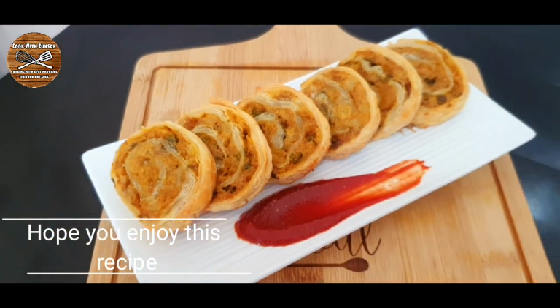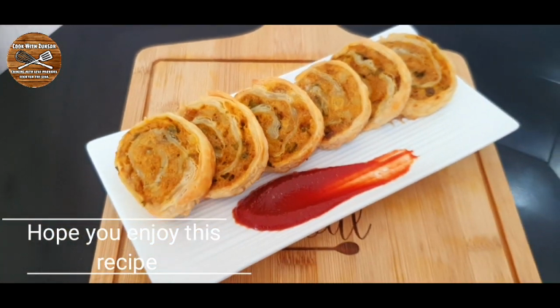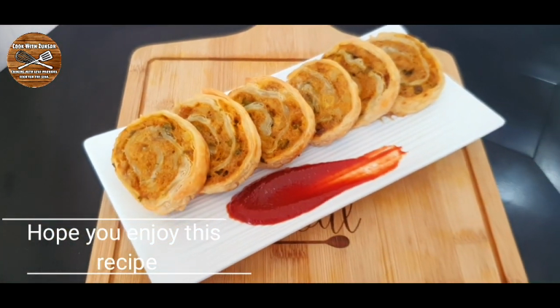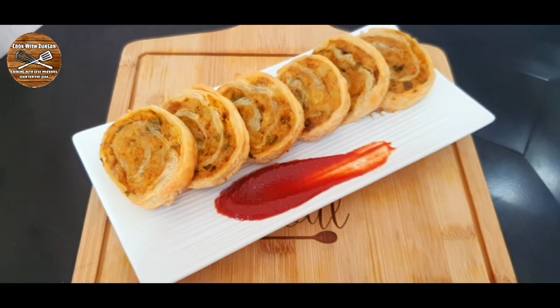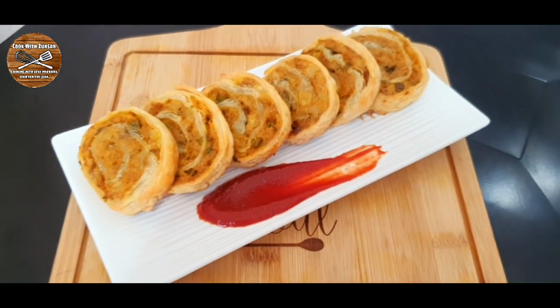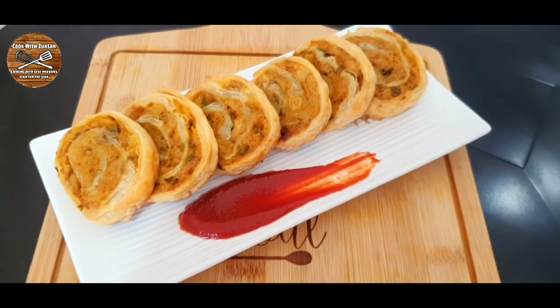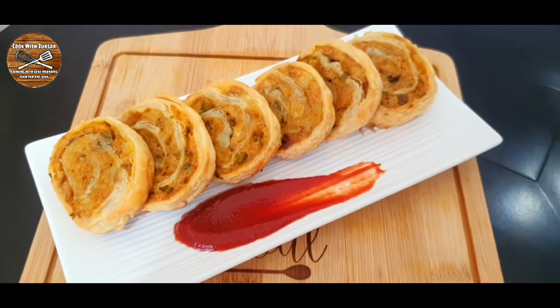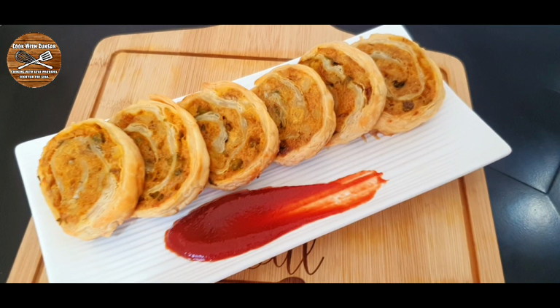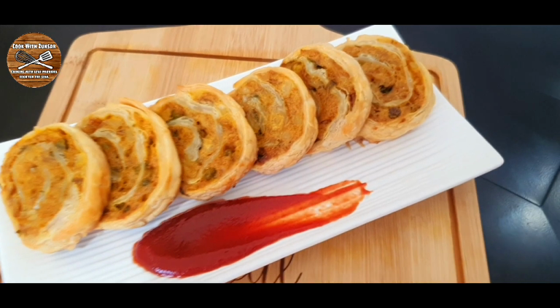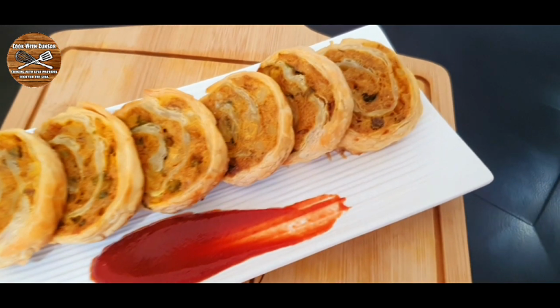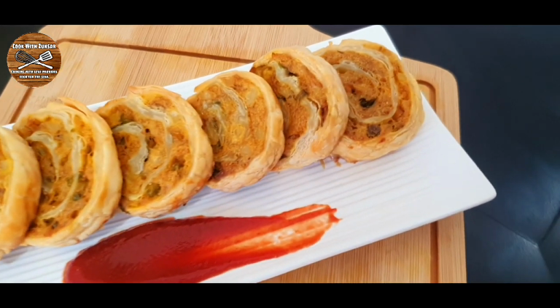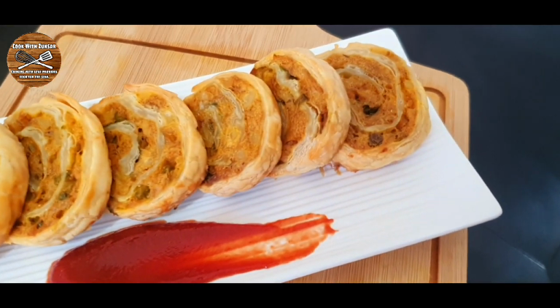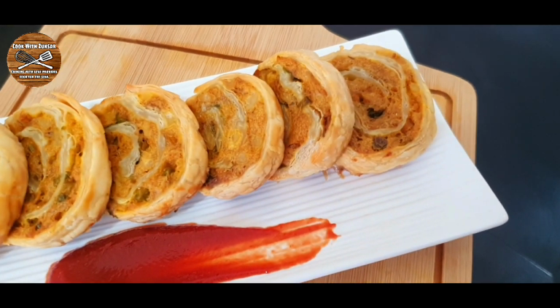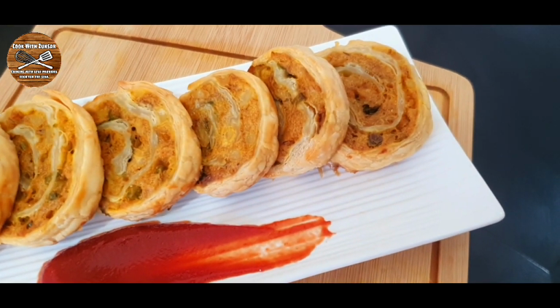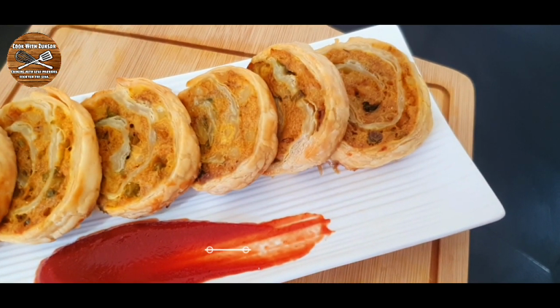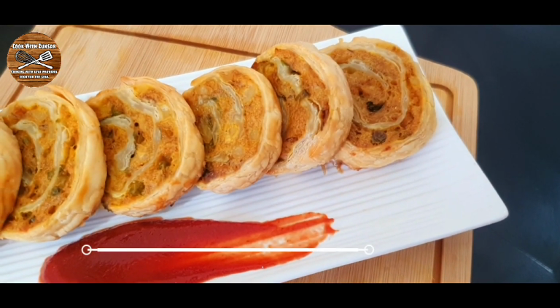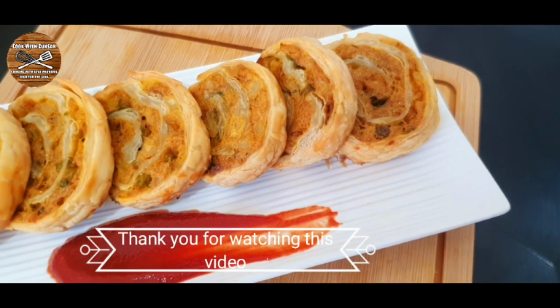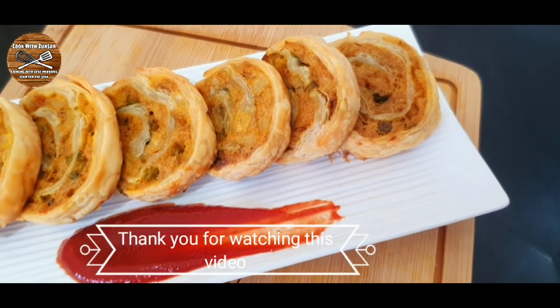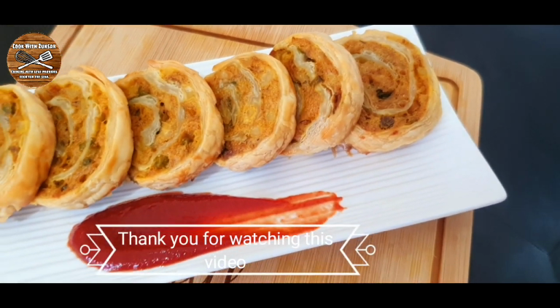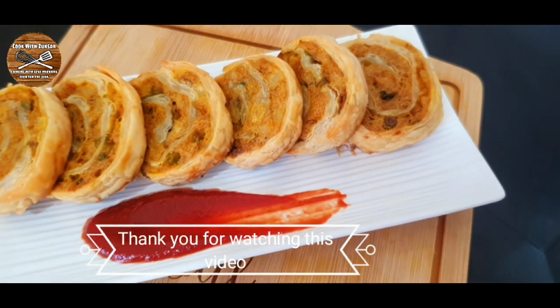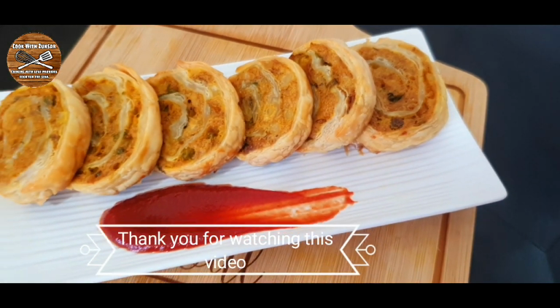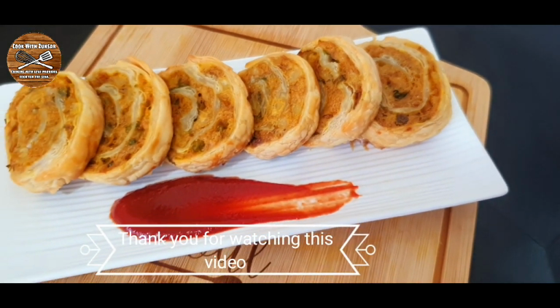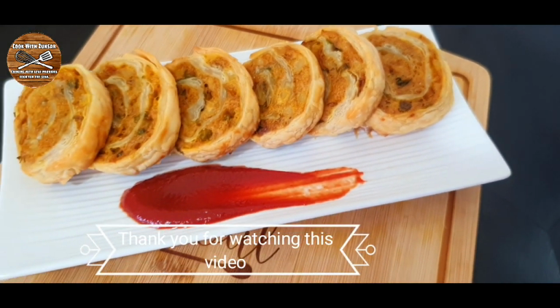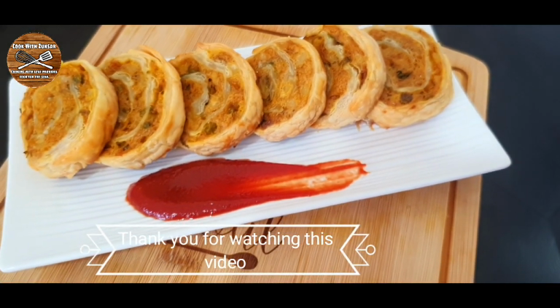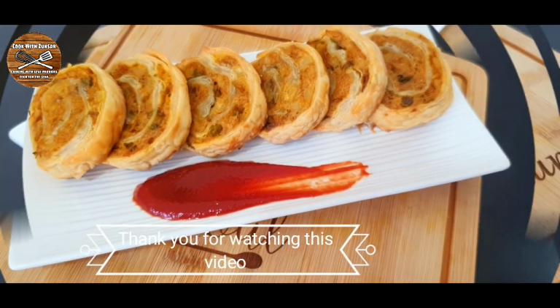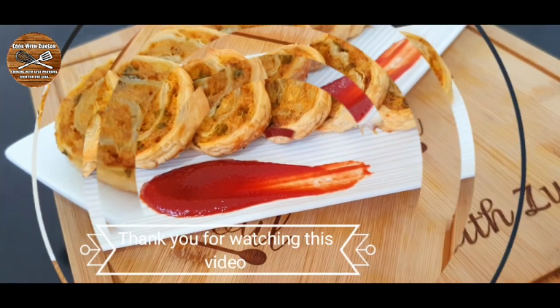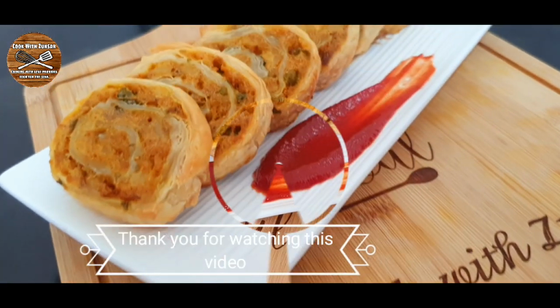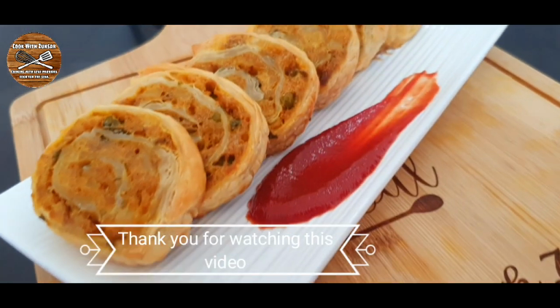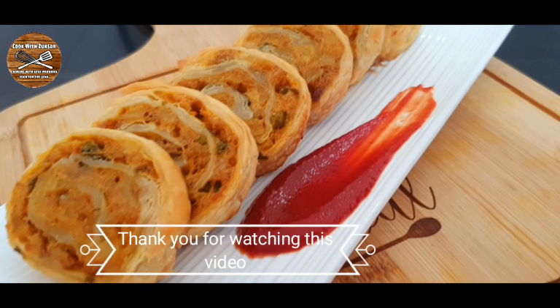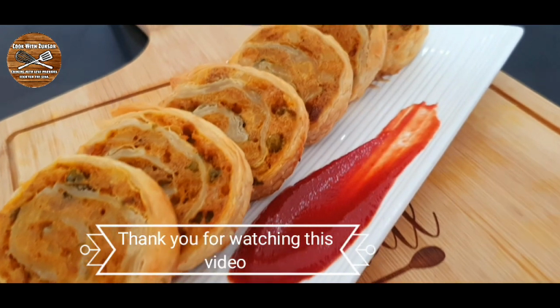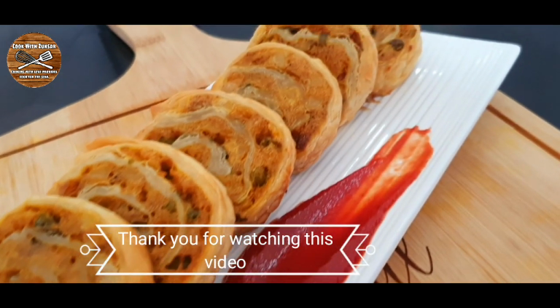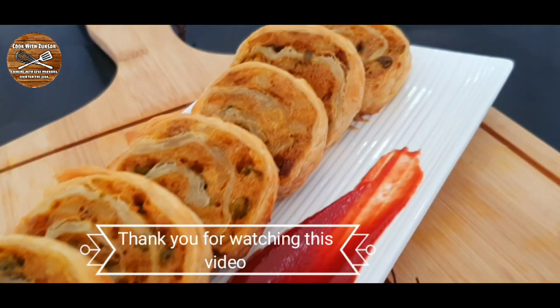Something different, something good for Ramadan. Thank you so much for watching this video — see you in the next one.